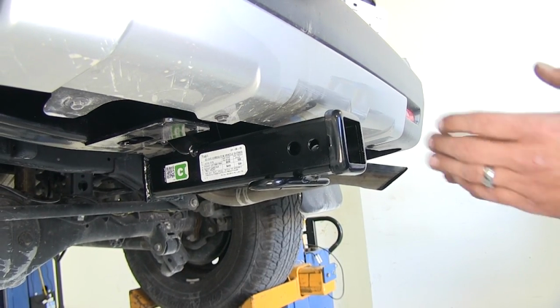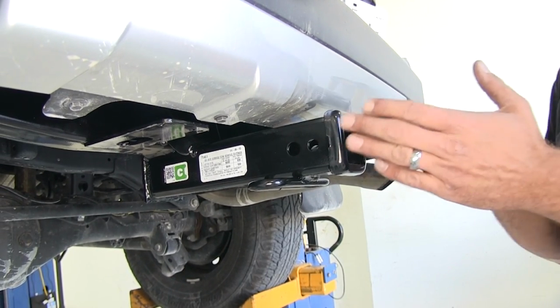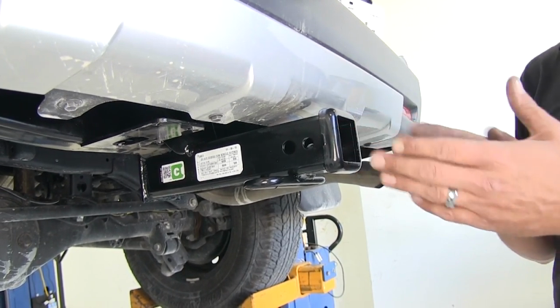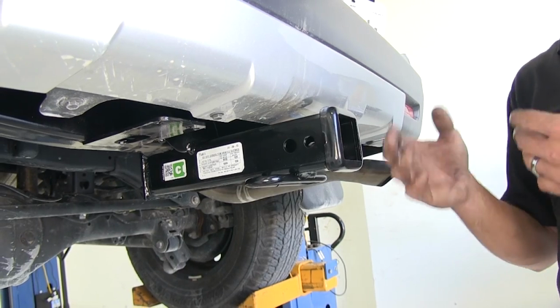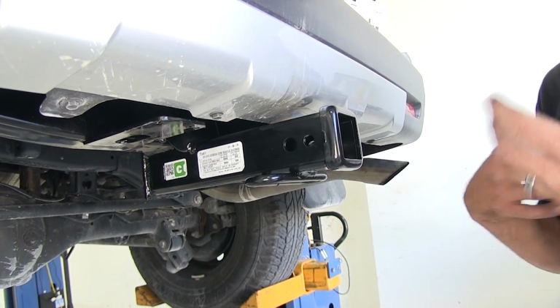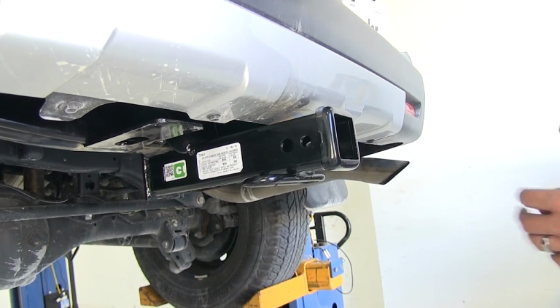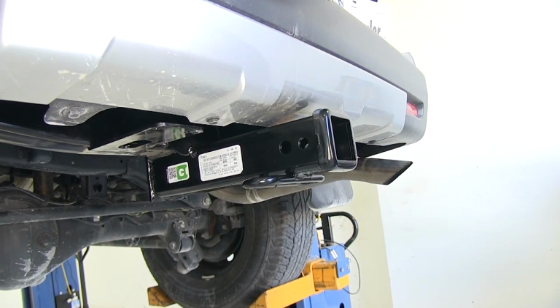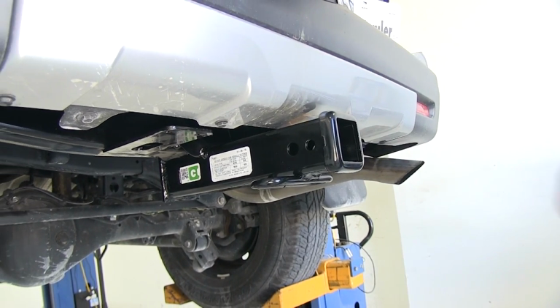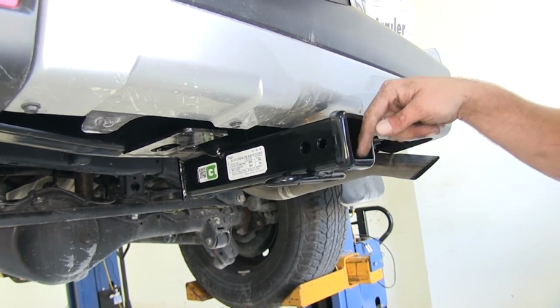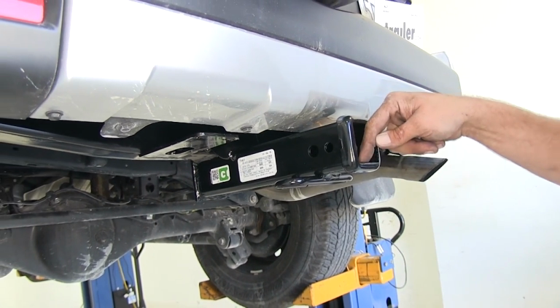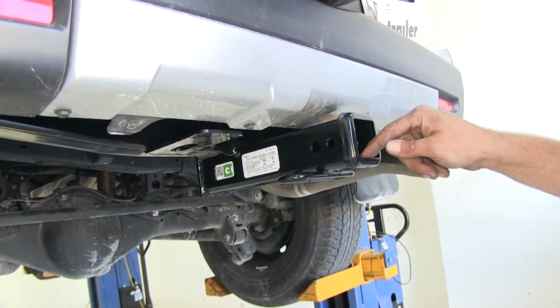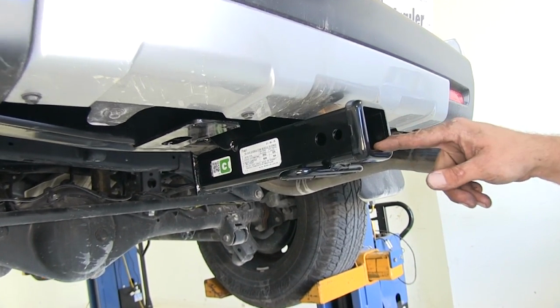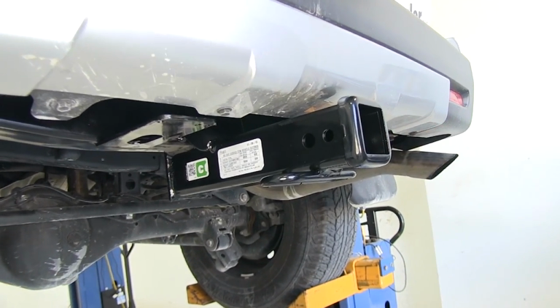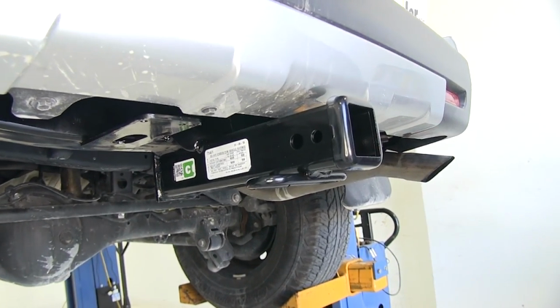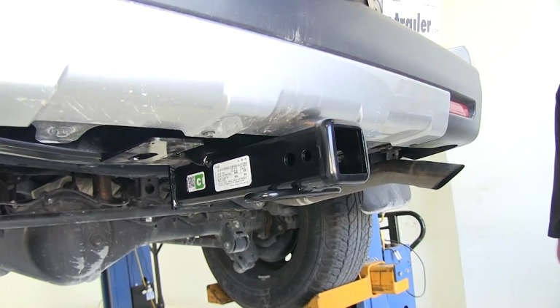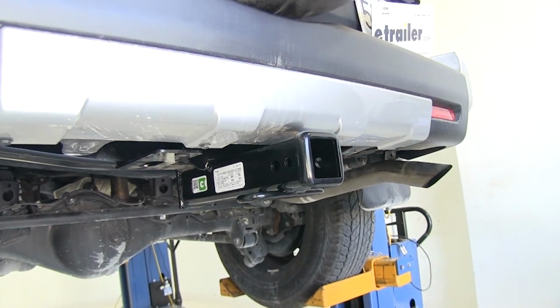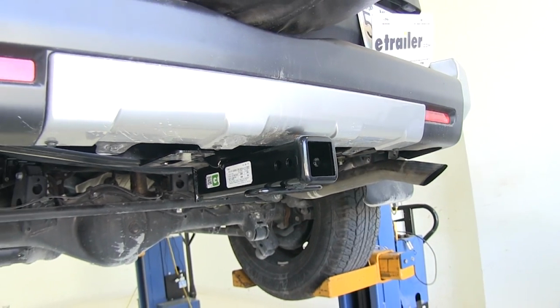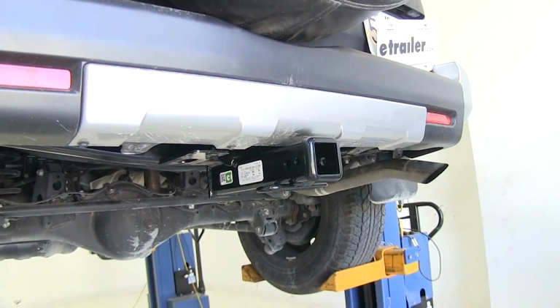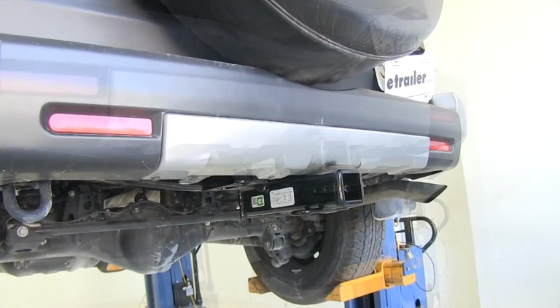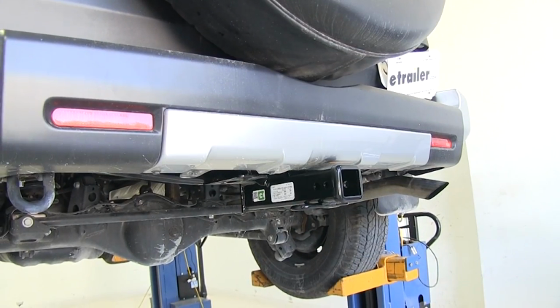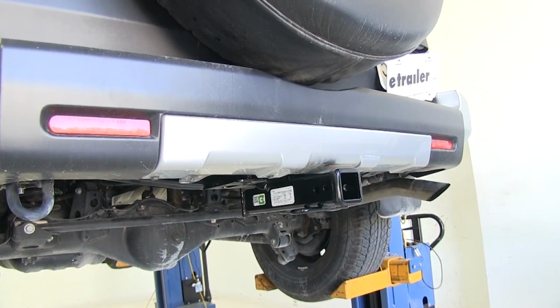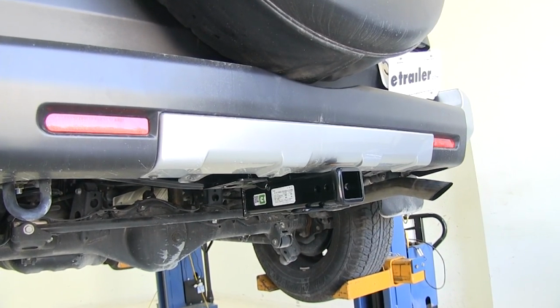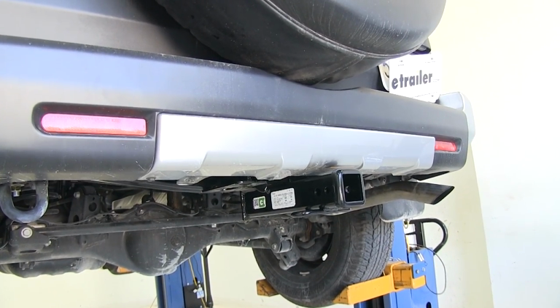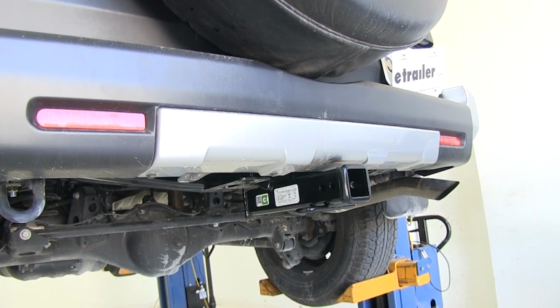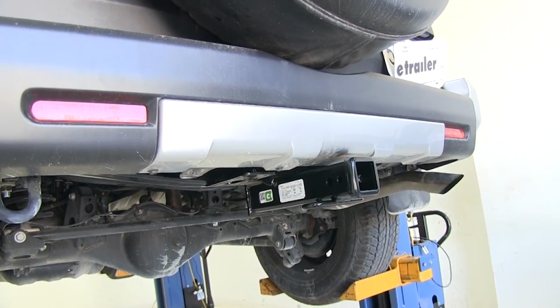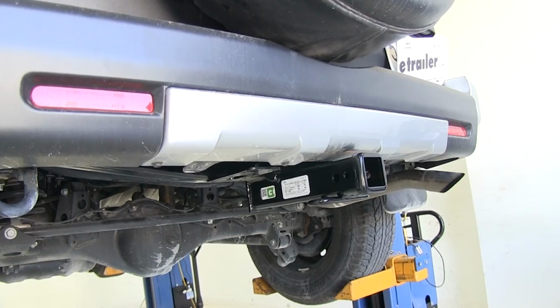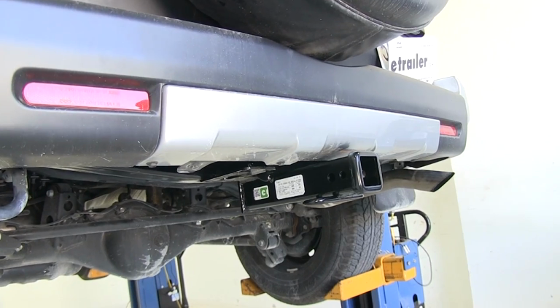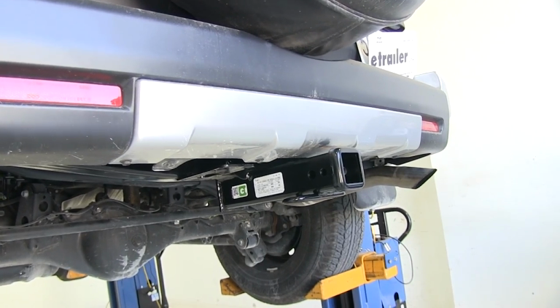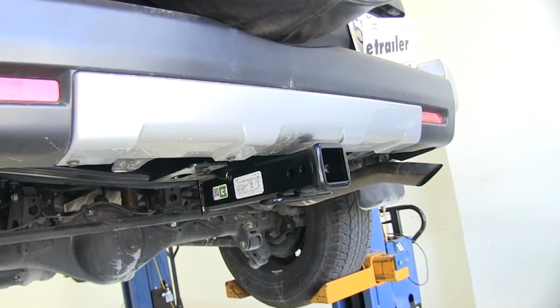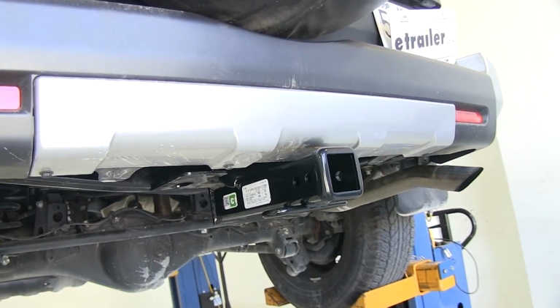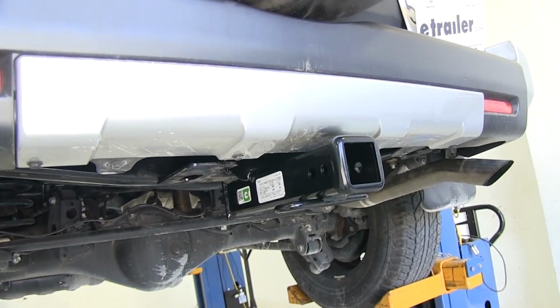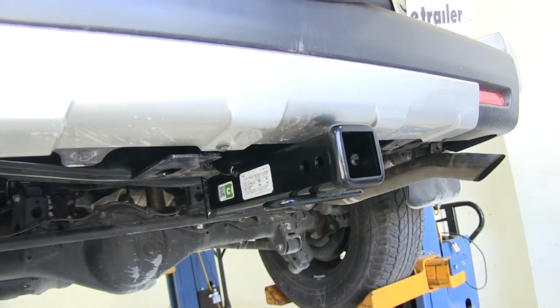Now if you switch into a weight distribution style setup, you're going to increase your tongue weight up to 600 pounds and your trailer weight rating up to 6,000 pounds. Keep in mind we need to see what the vehicle is capable of, so we'll check the owner's manual and go off of whichever of those numbers is the lowest.